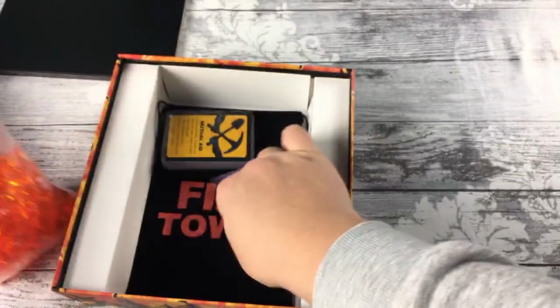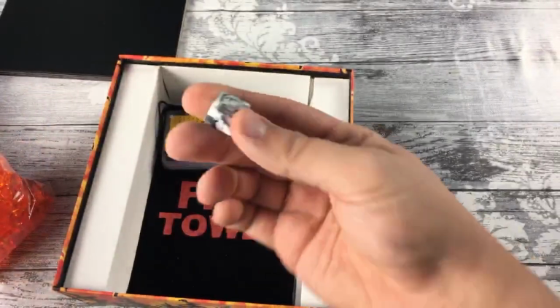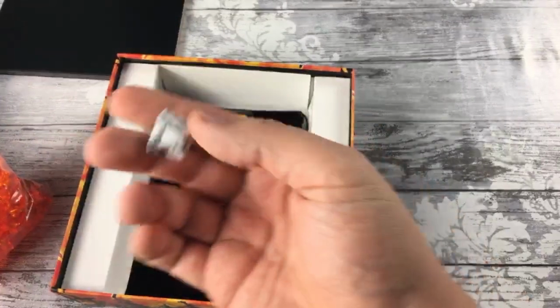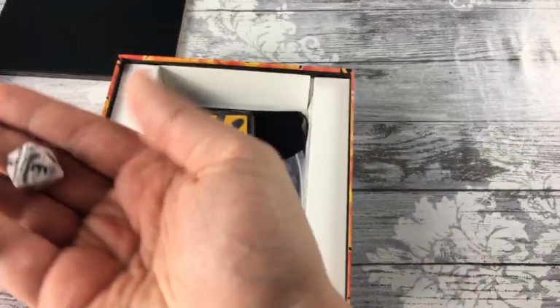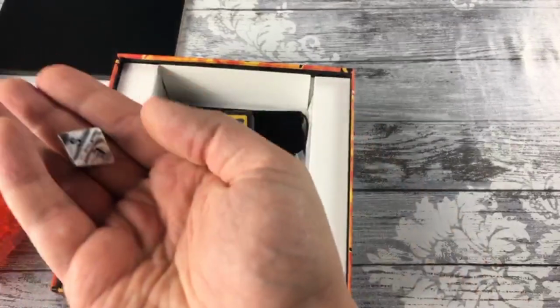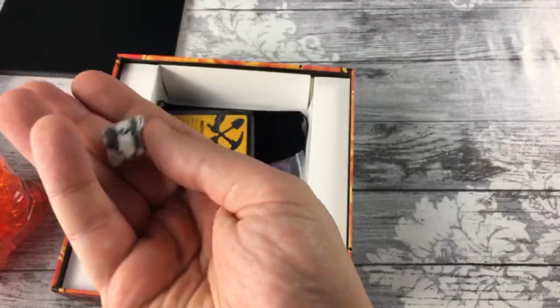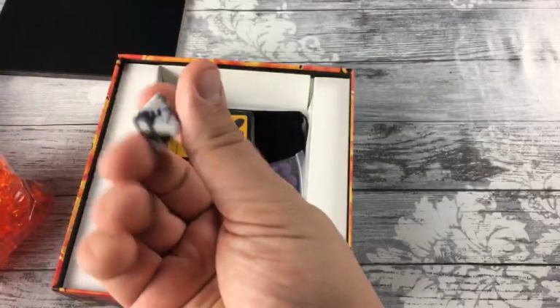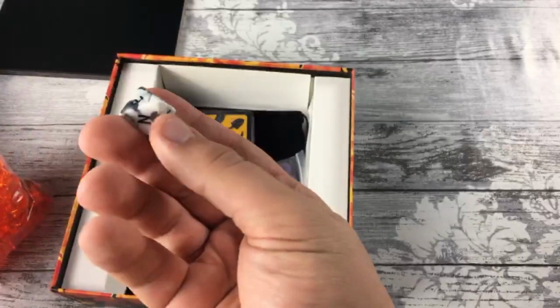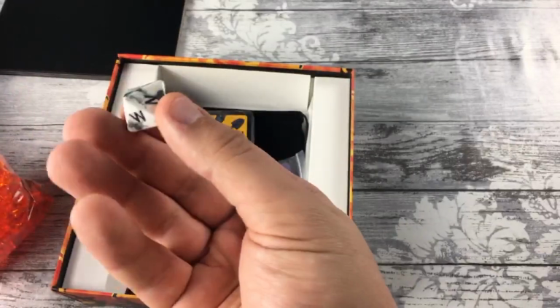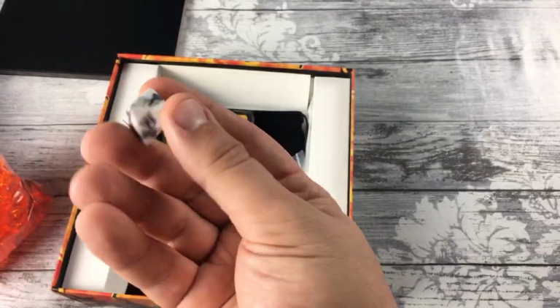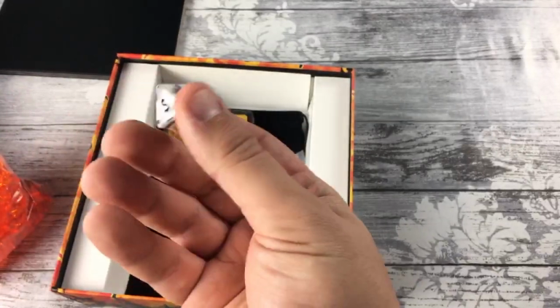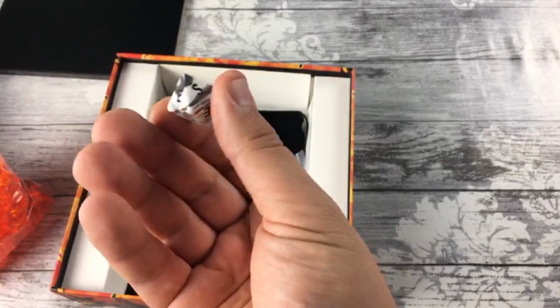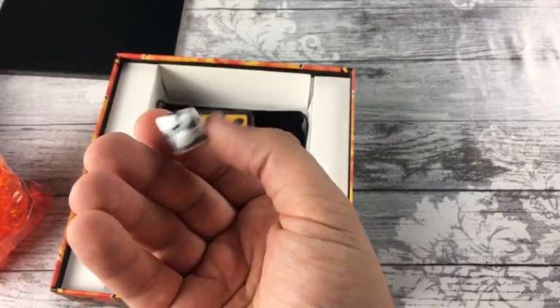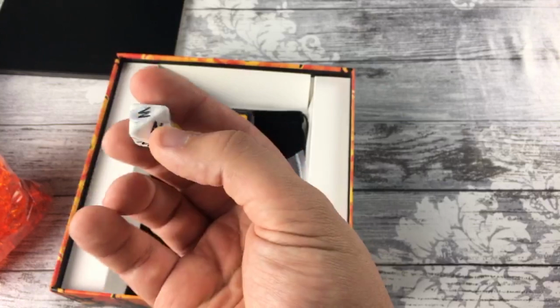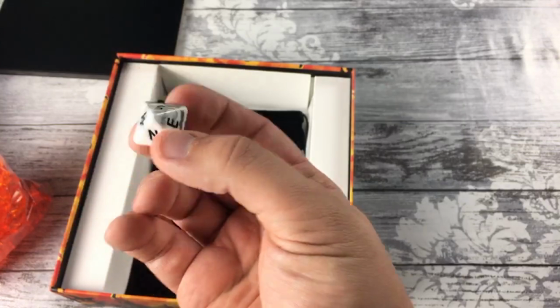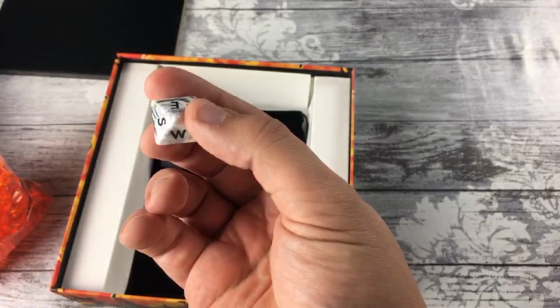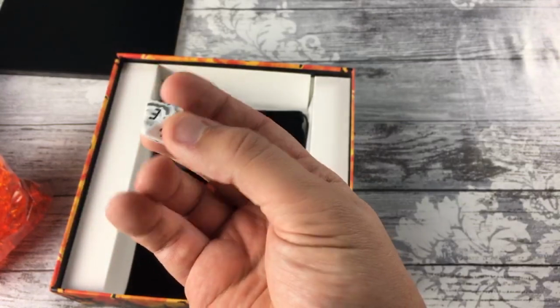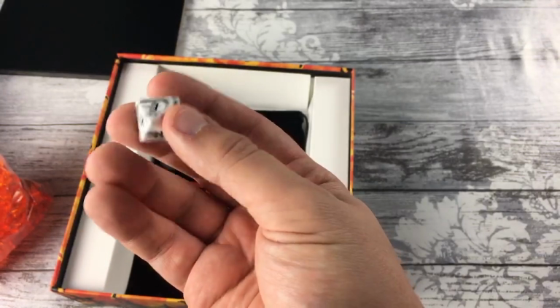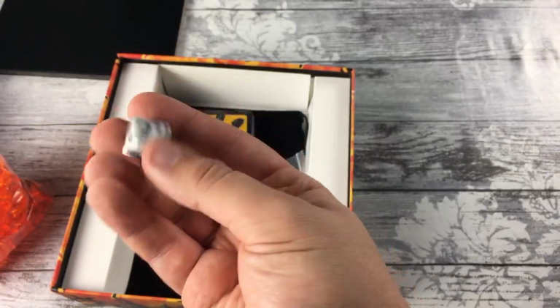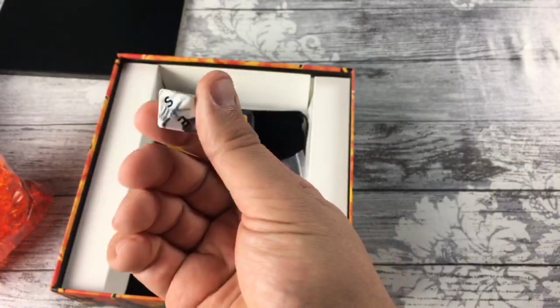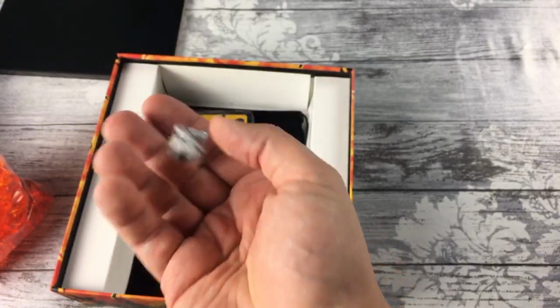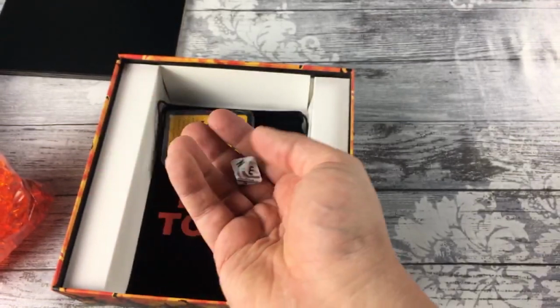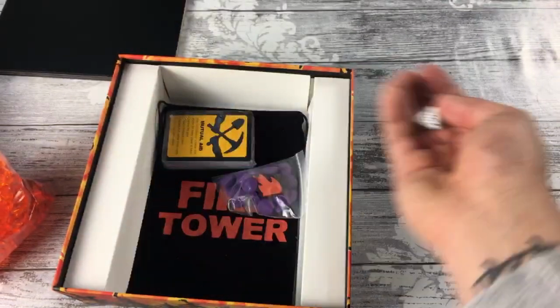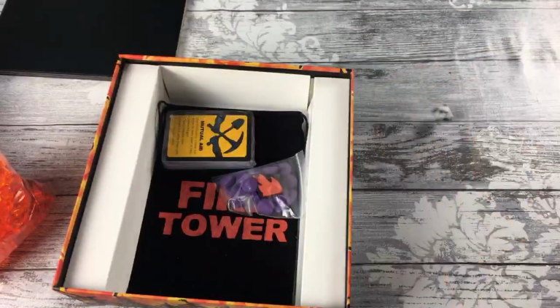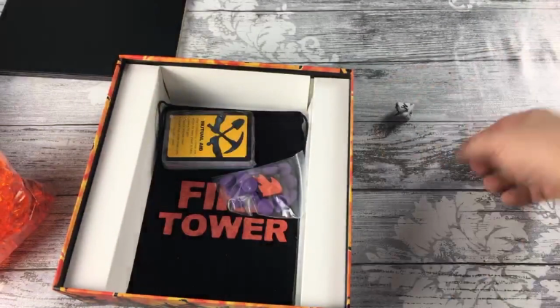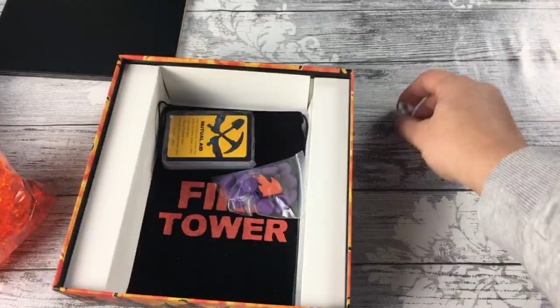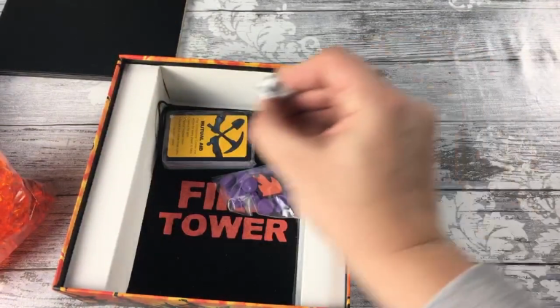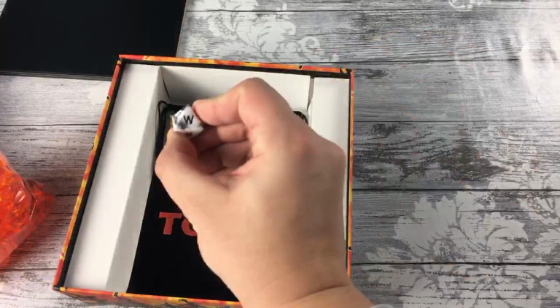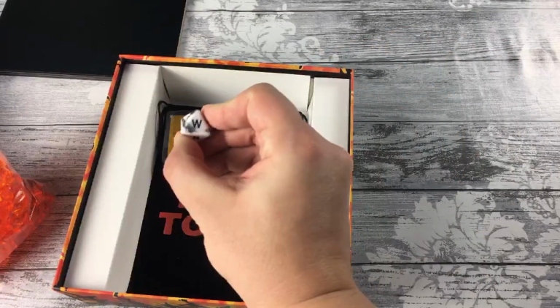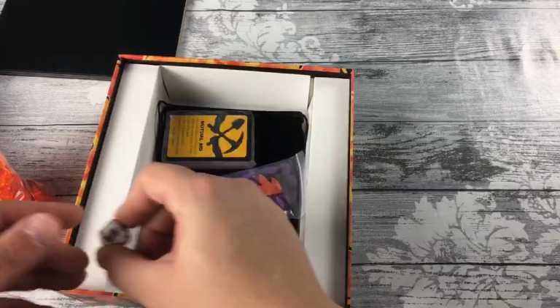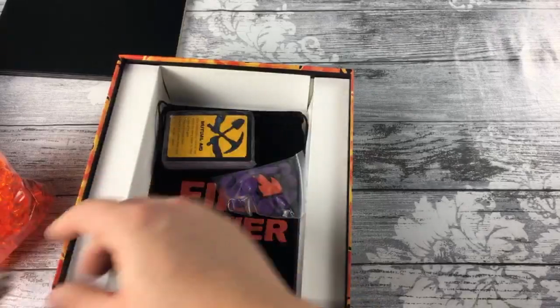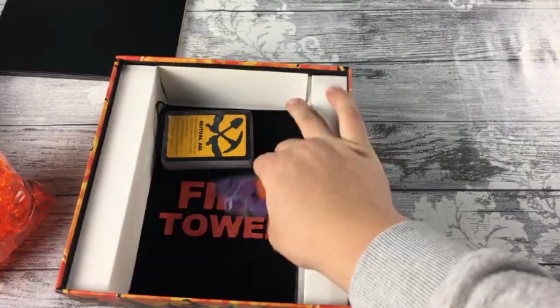We have the dice. This was a spinner in the prototype so I'm really pleased to see them switch to a dice. When you need to change wind direction you just roll that — and now the wind is going west.